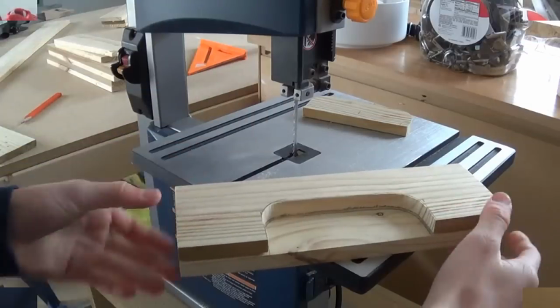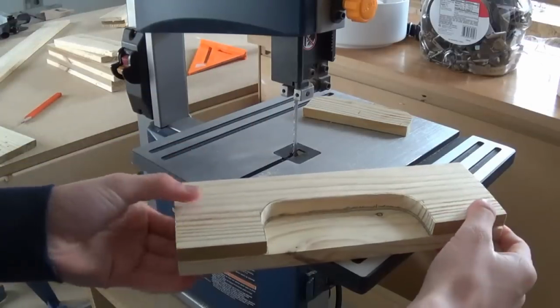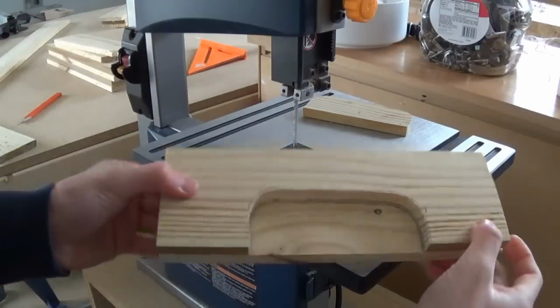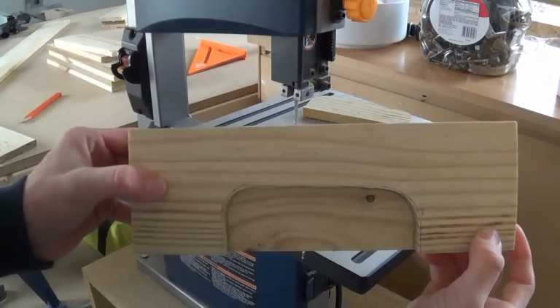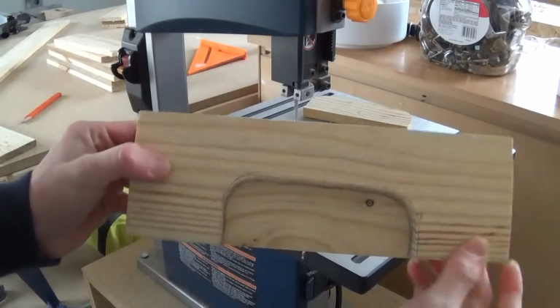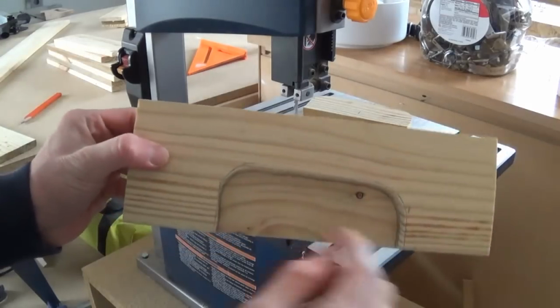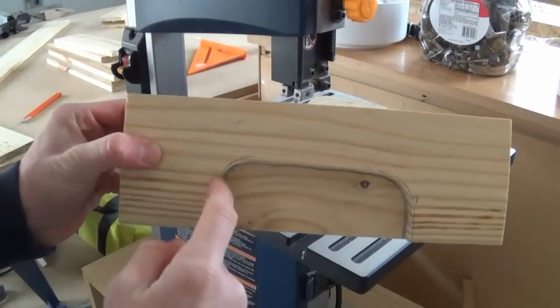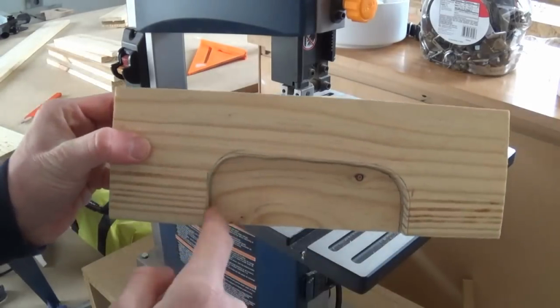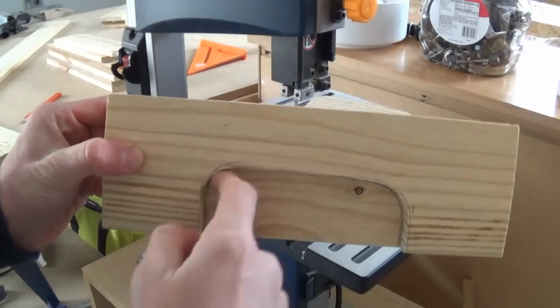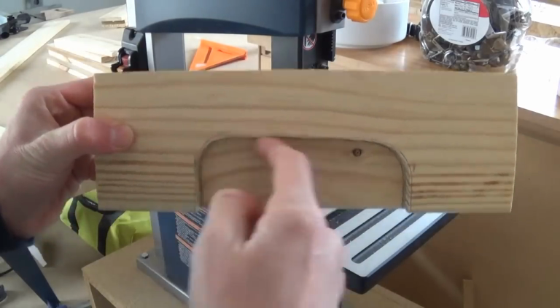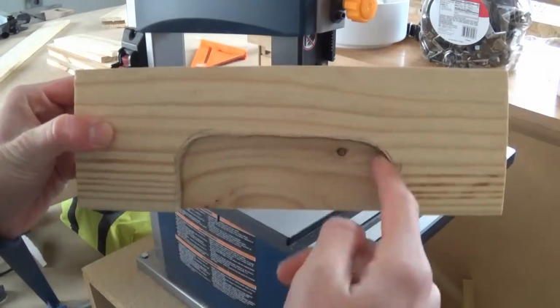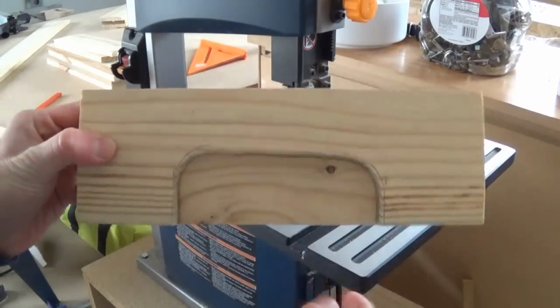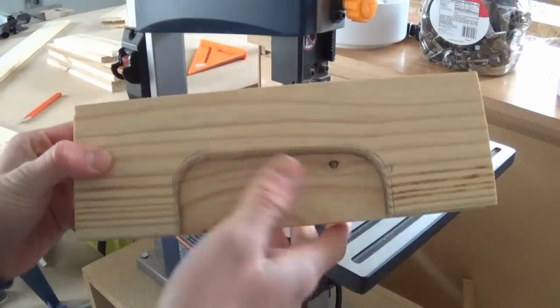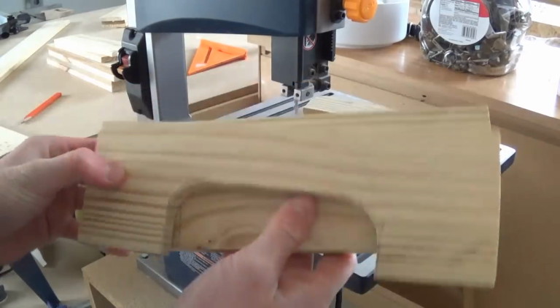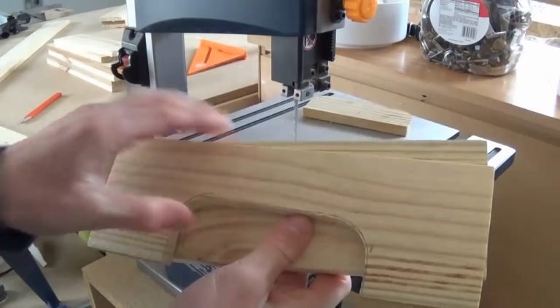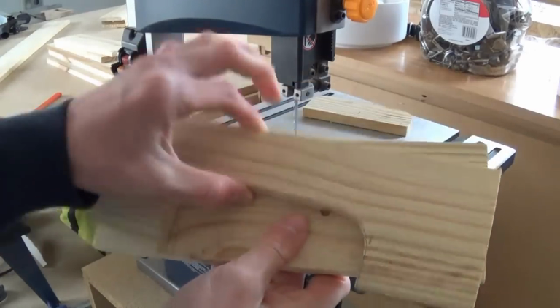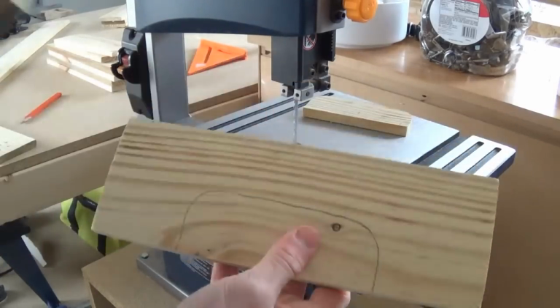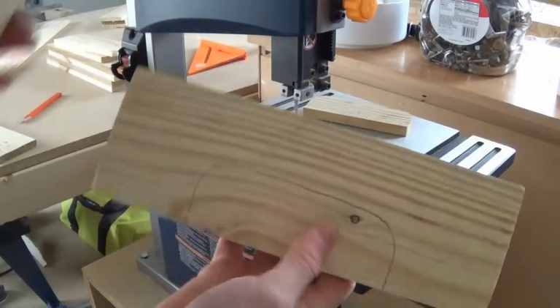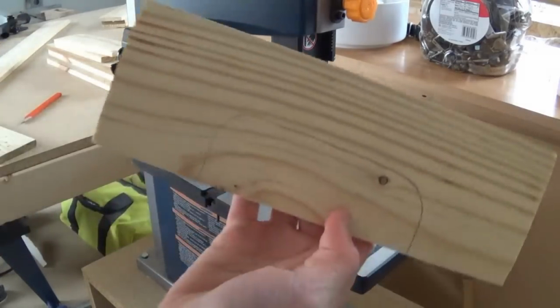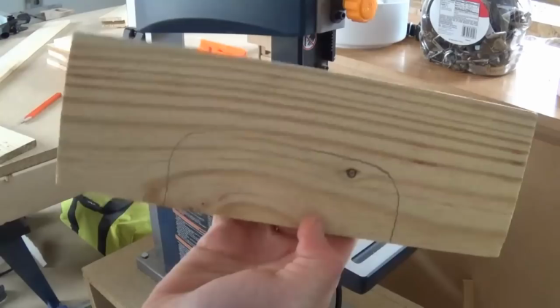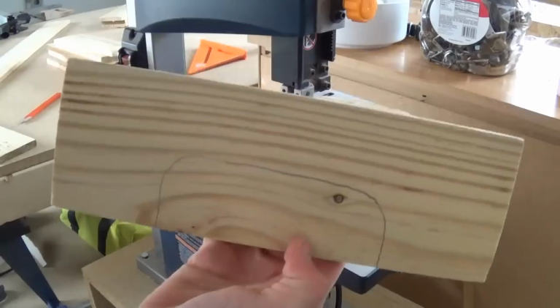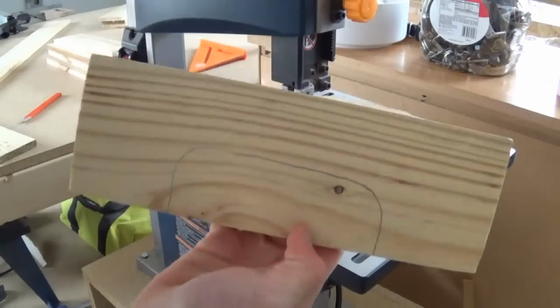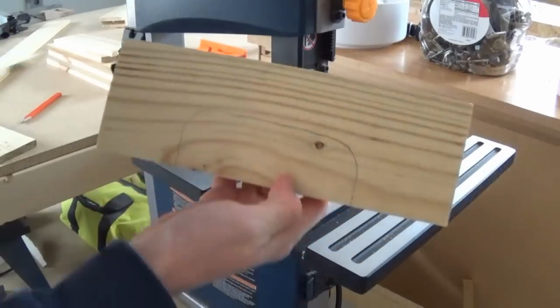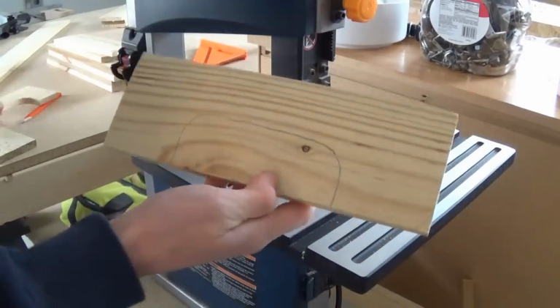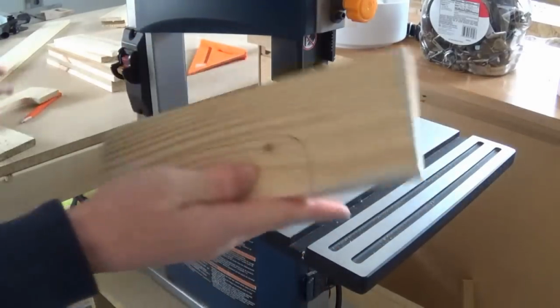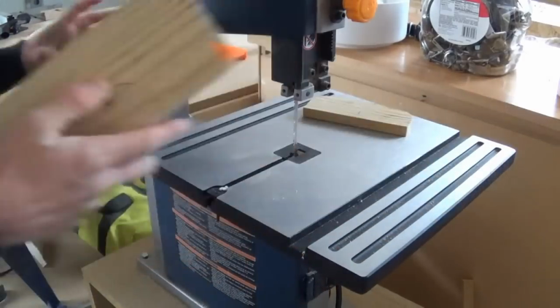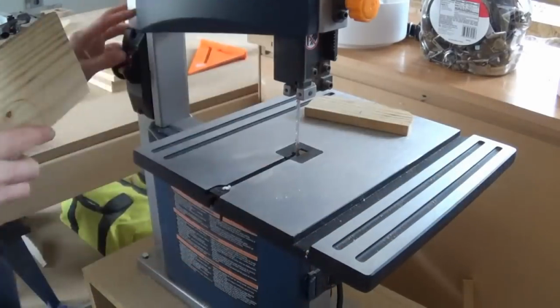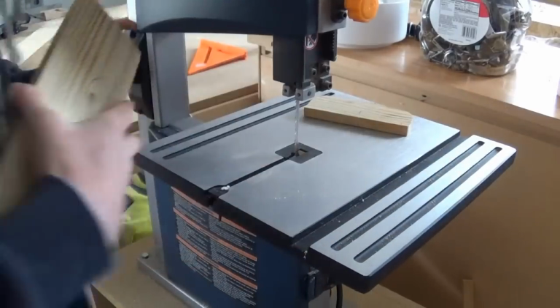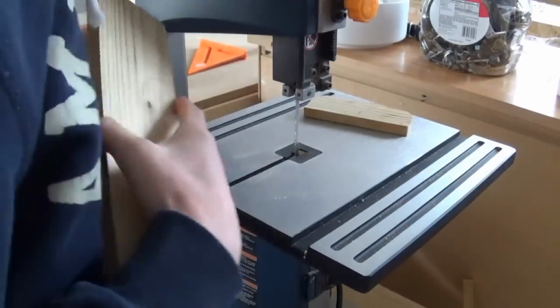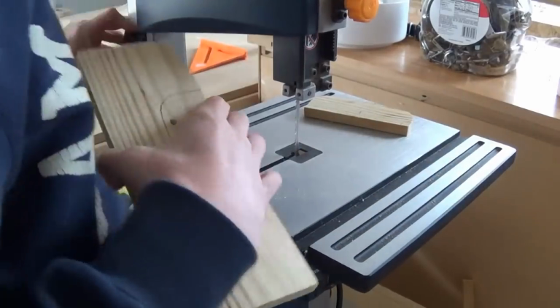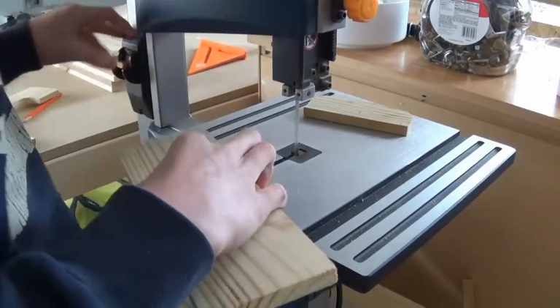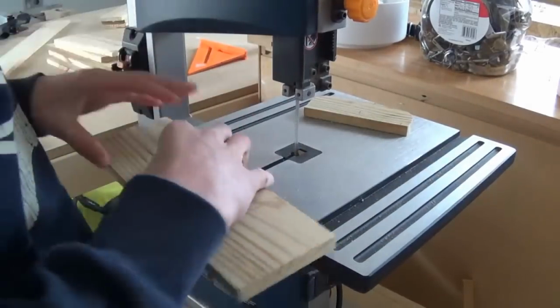So this will be the profile of my handle. To make the same profile, you can just take another end piece, trace it on, and pop it, and then you've got the exact same thing. Now I can cut it out on my bandsaw.